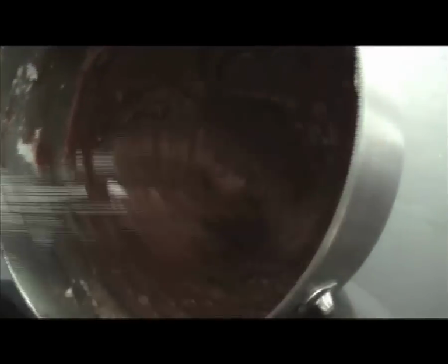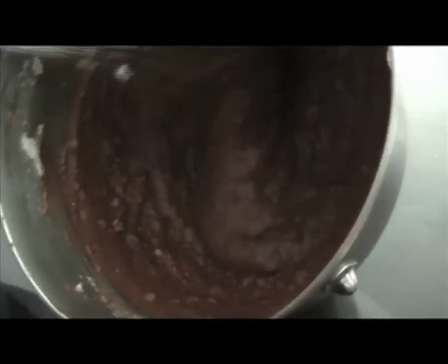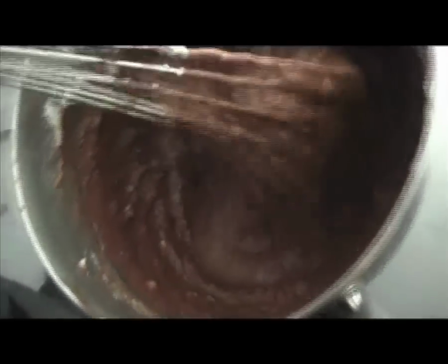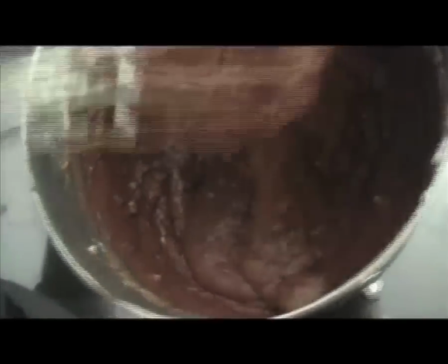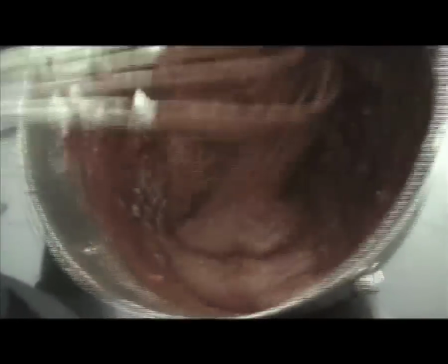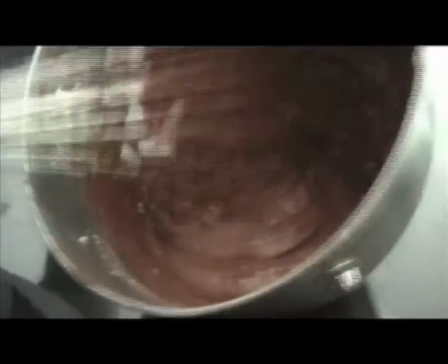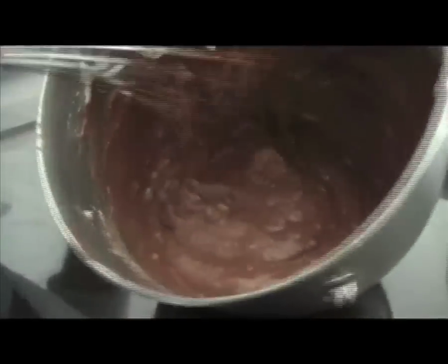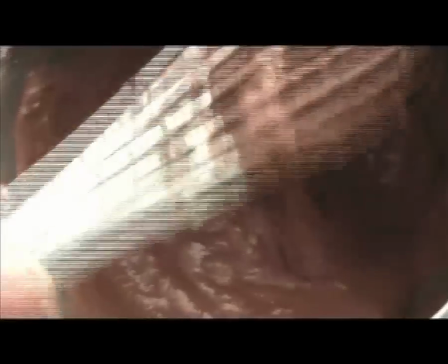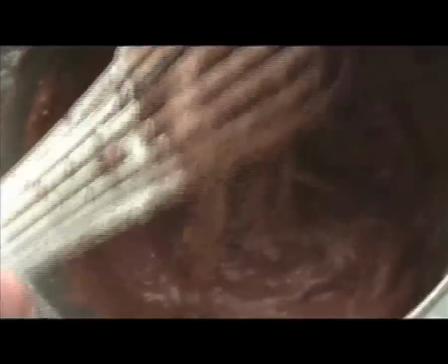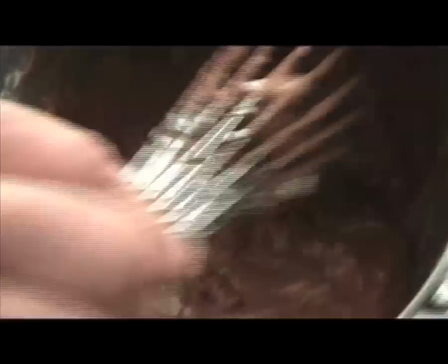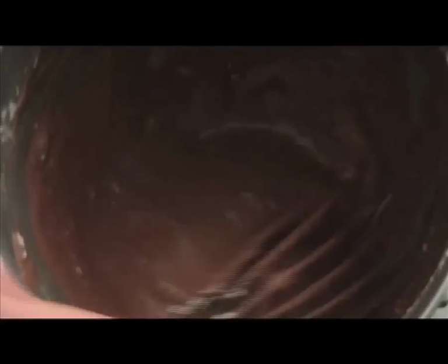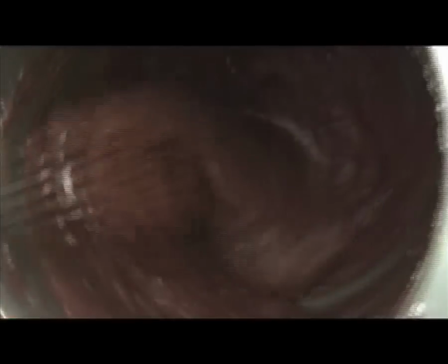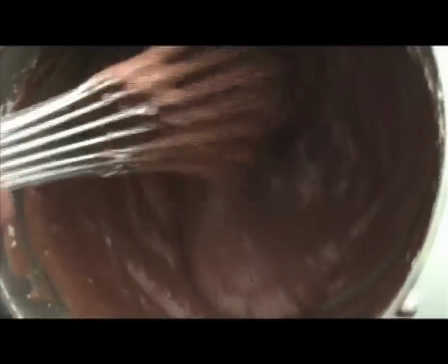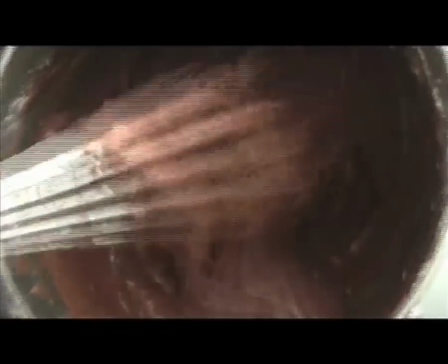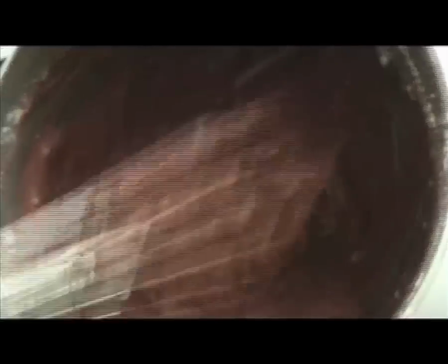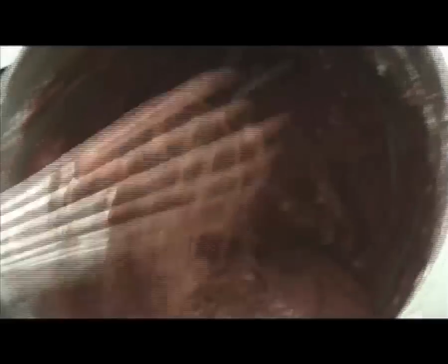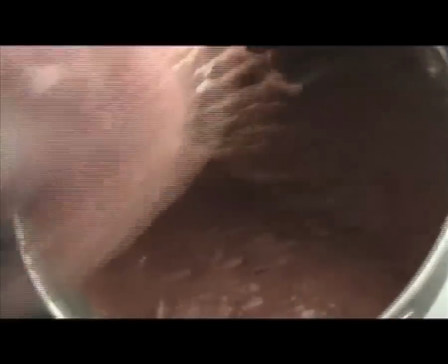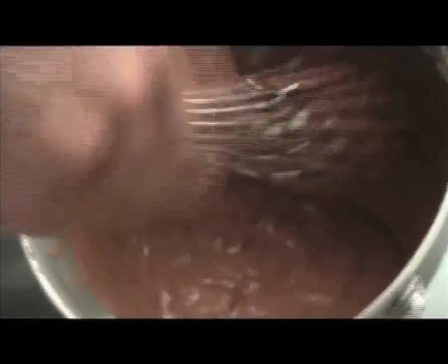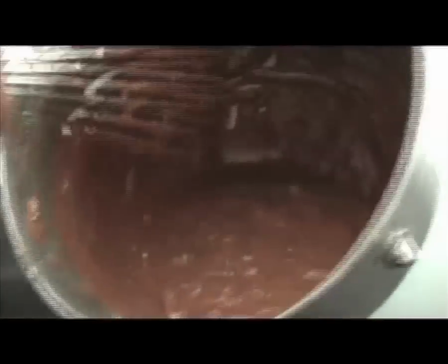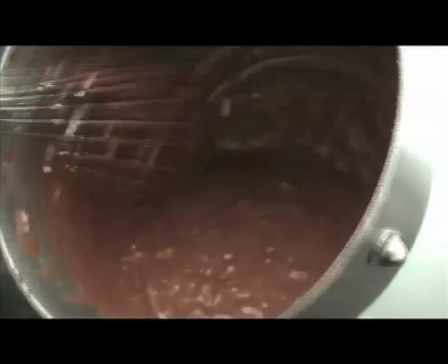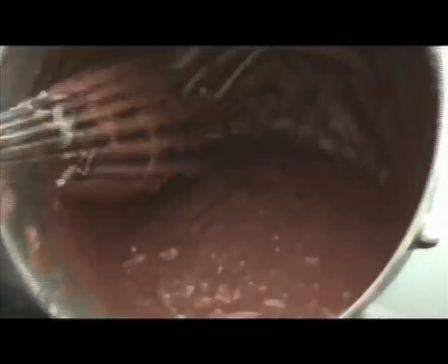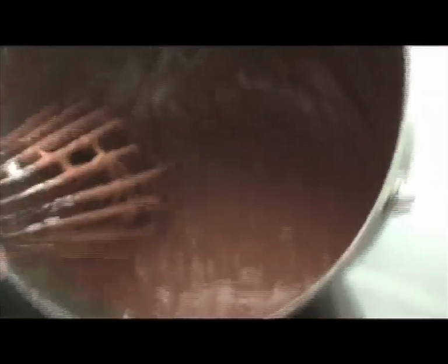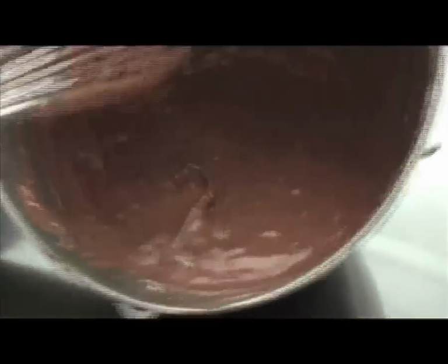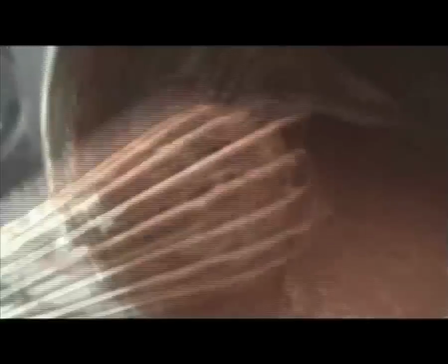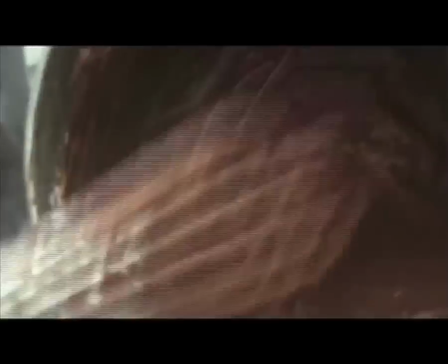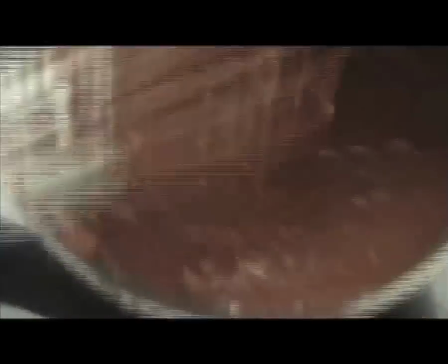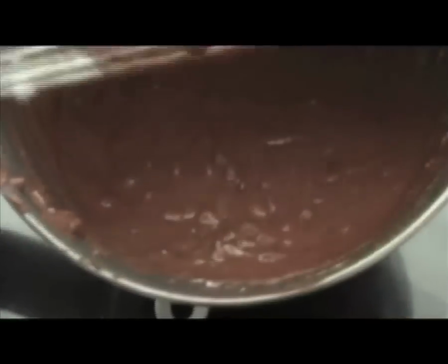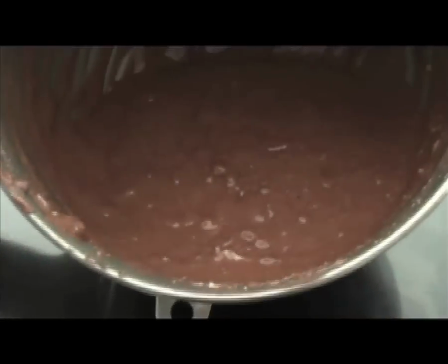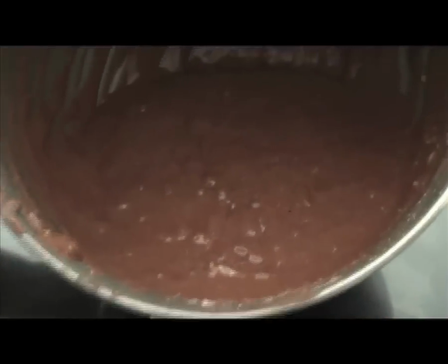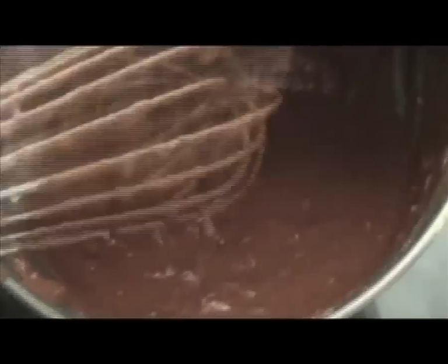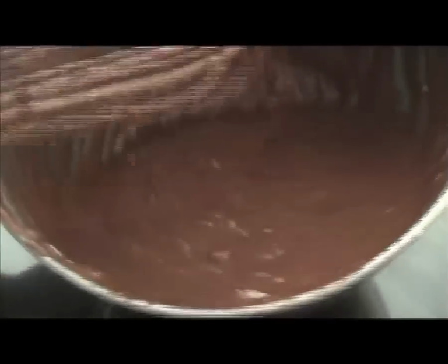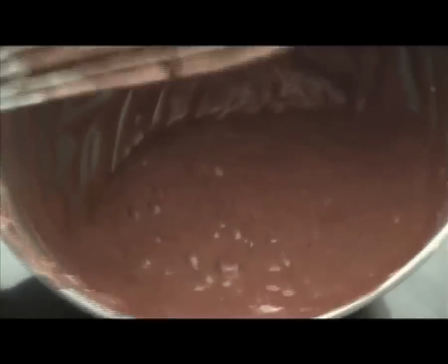You will see at the end a lot of bubbles in your chocolate — that's very good. Pour it immediately into some bowls and straight away into the fridge.